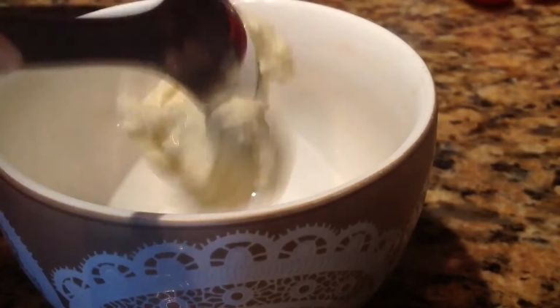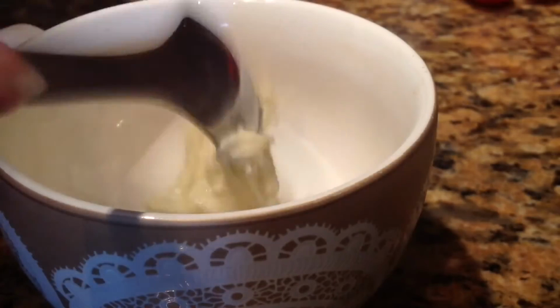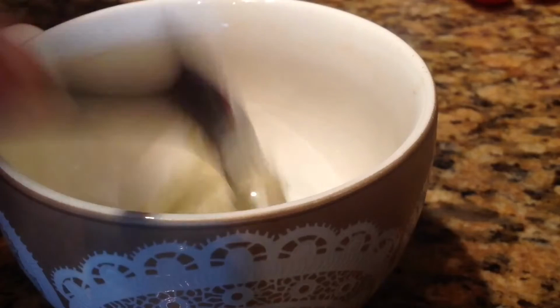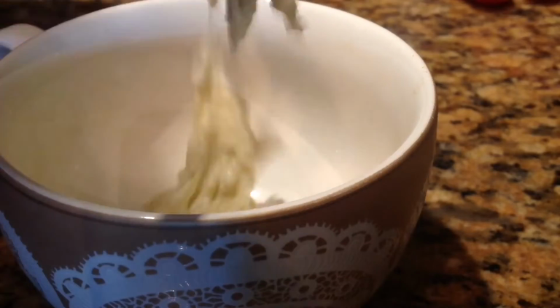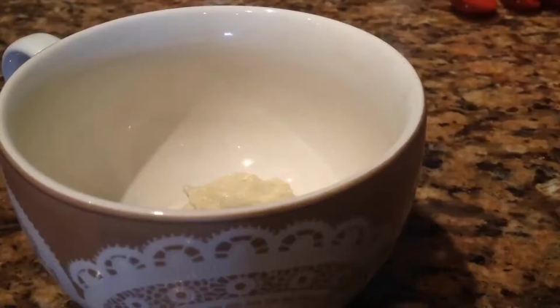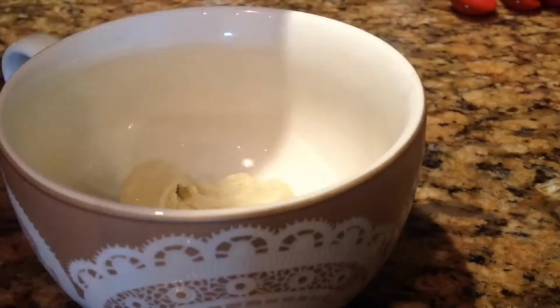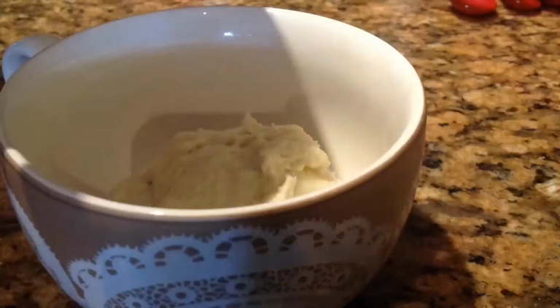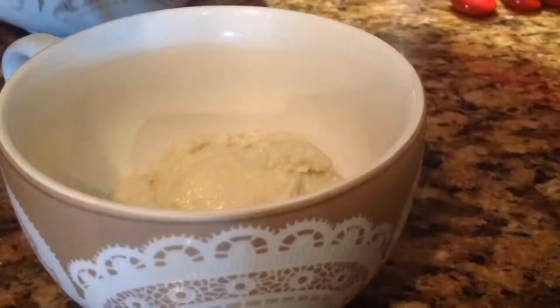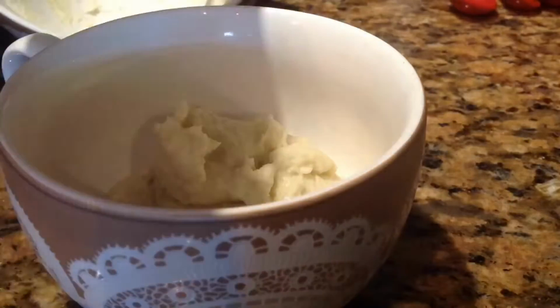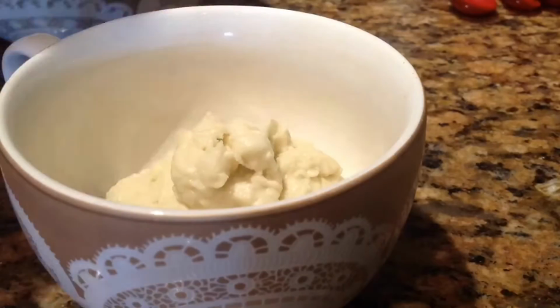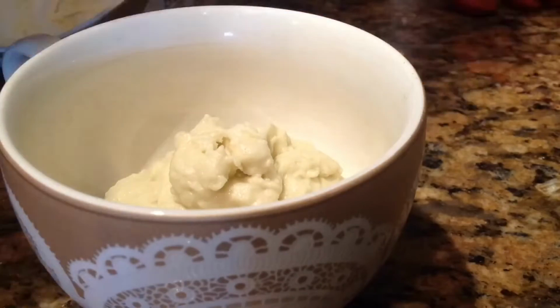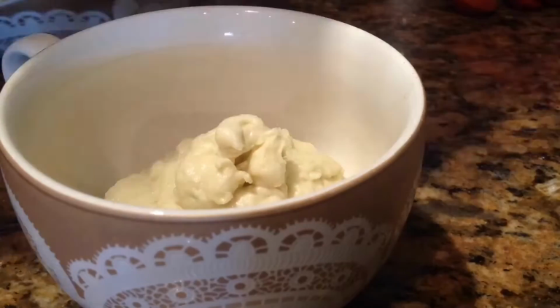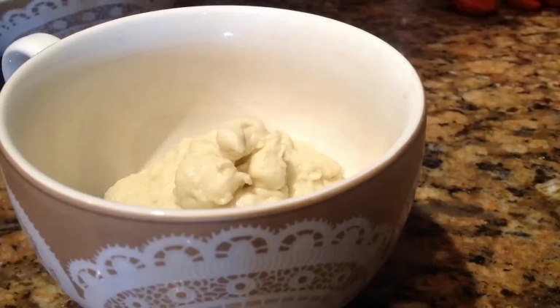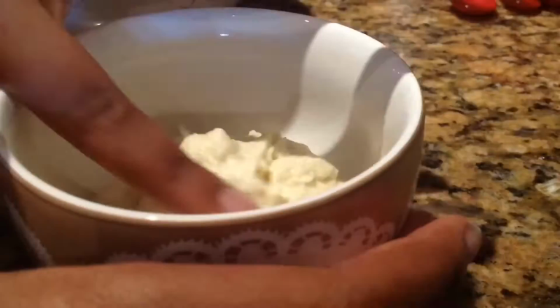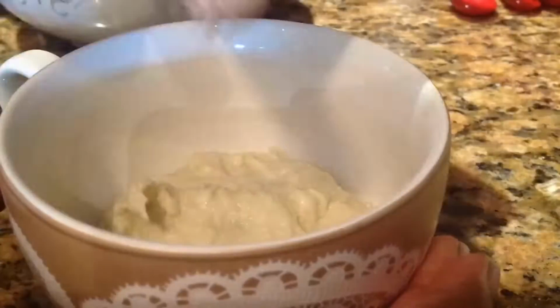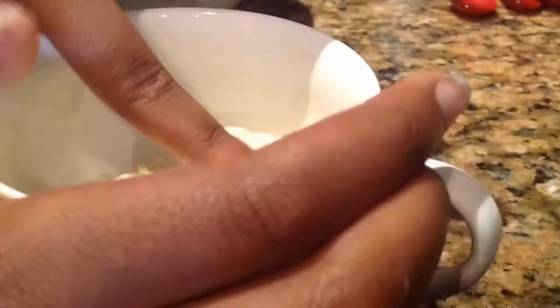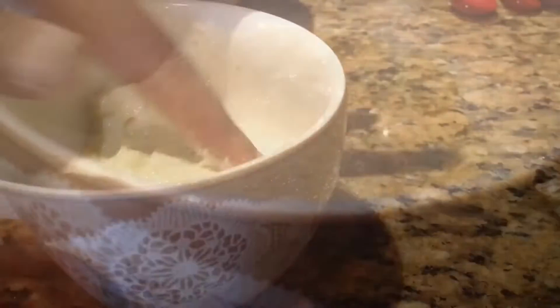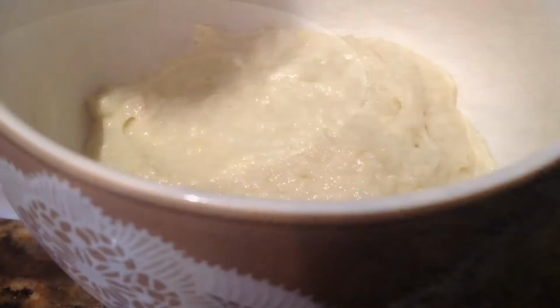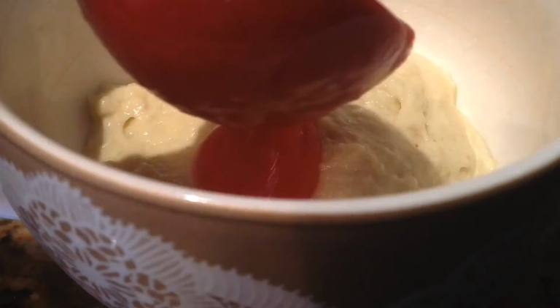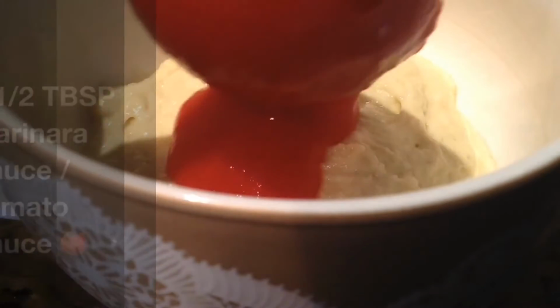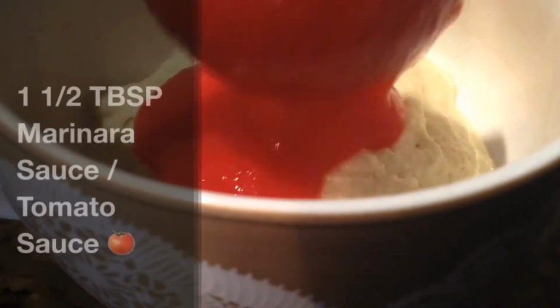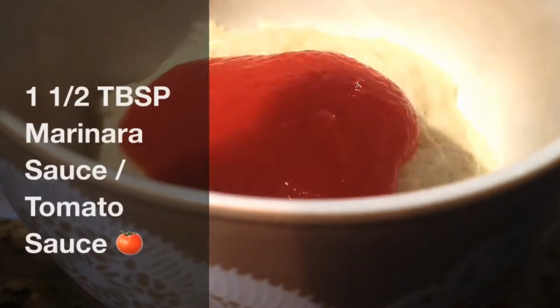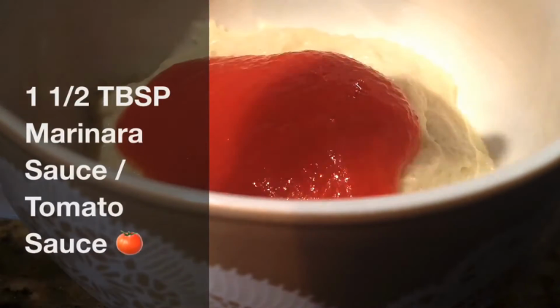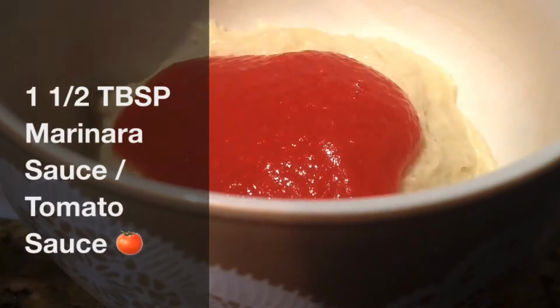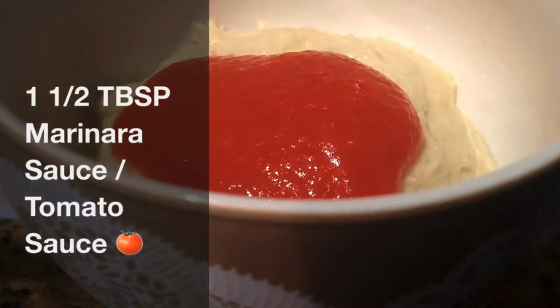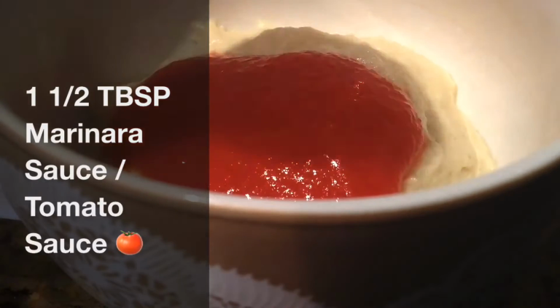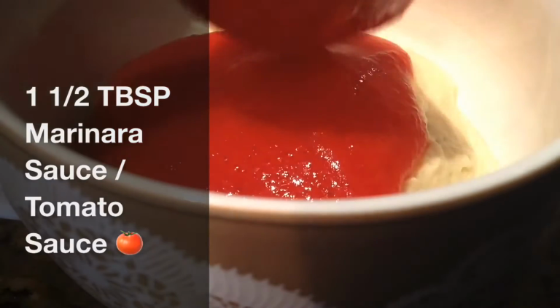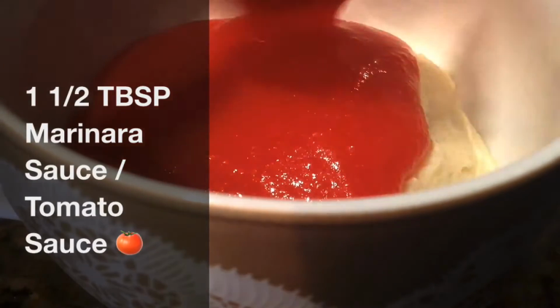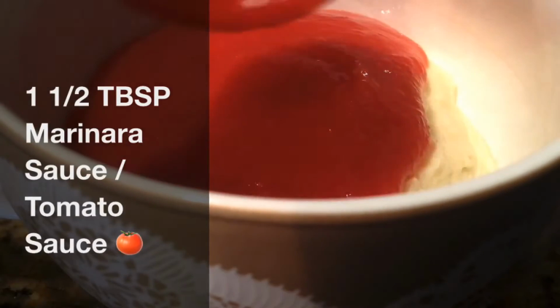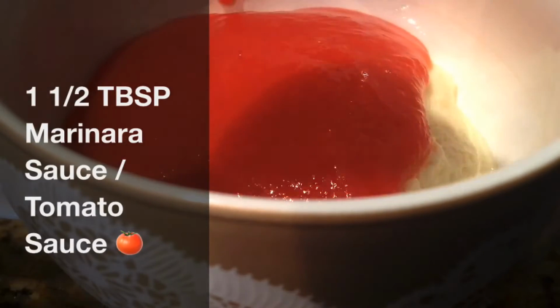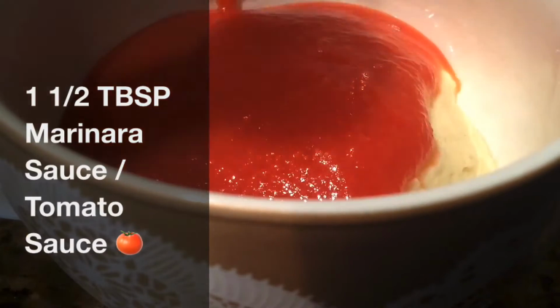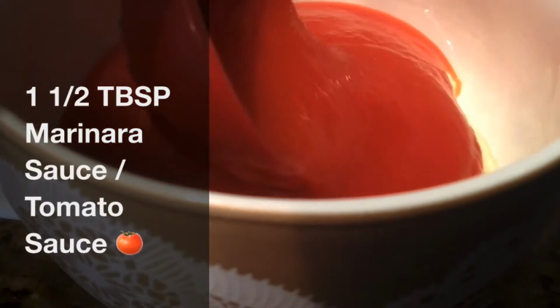Once I finished mixing the batter, I transferred it into a medium-sized mug. Then I used one and a half tablespoons of marinara or tomato sauce to cover the entire top of the pizza dough.